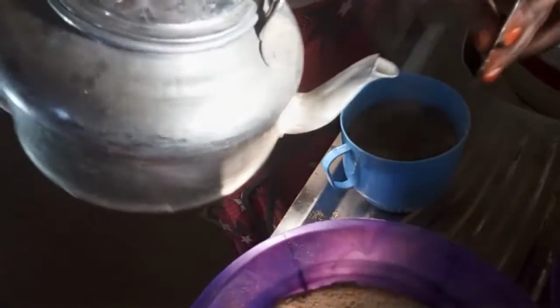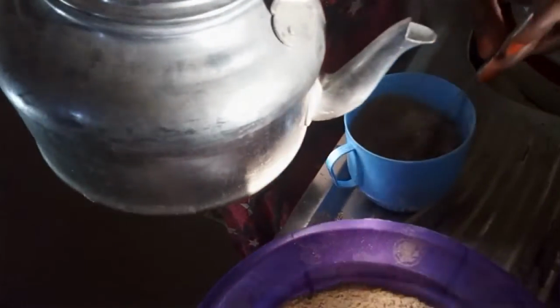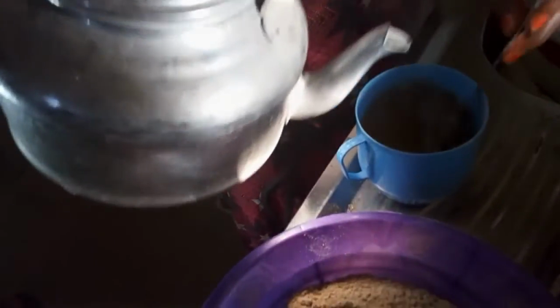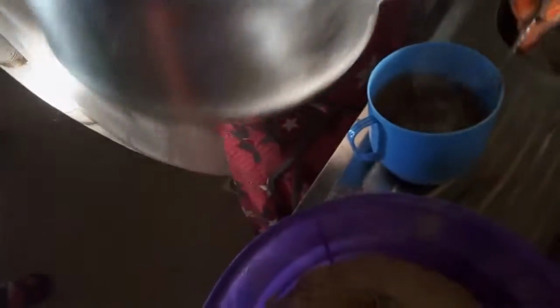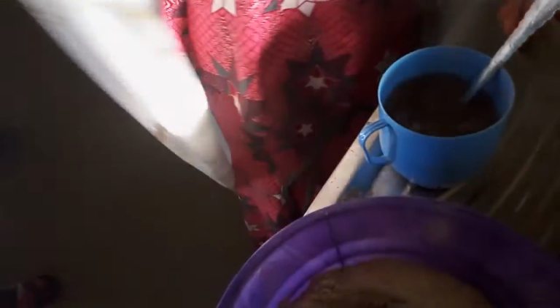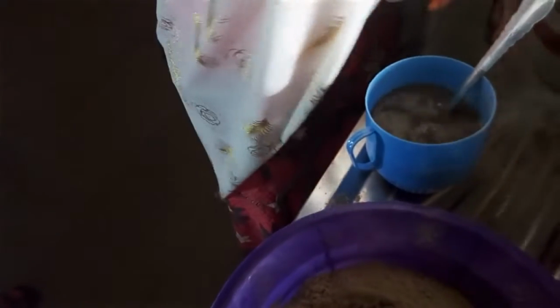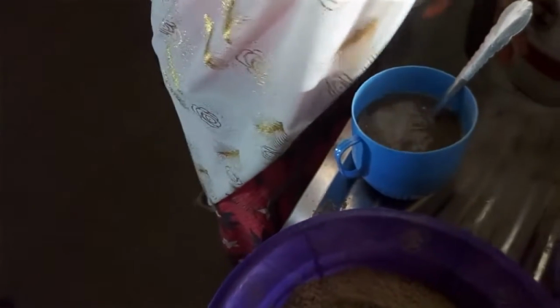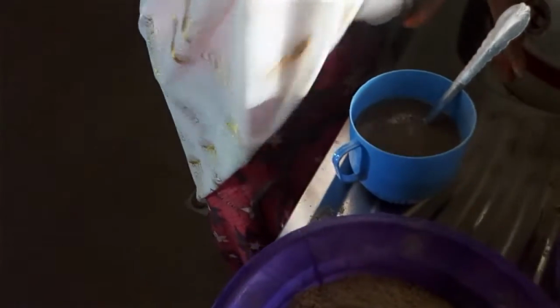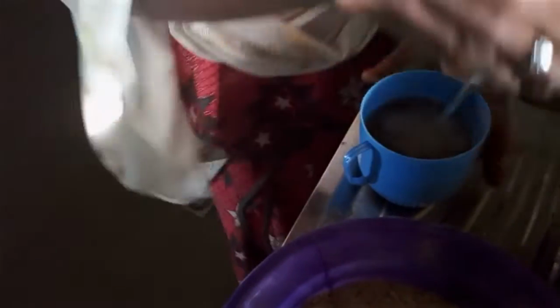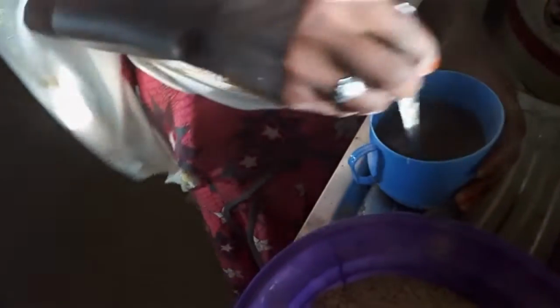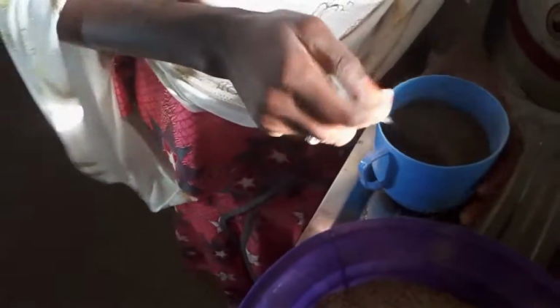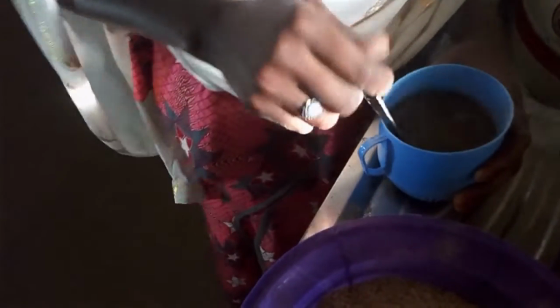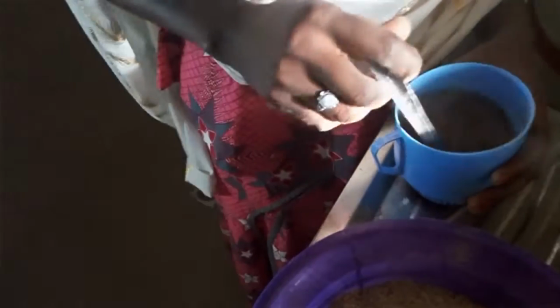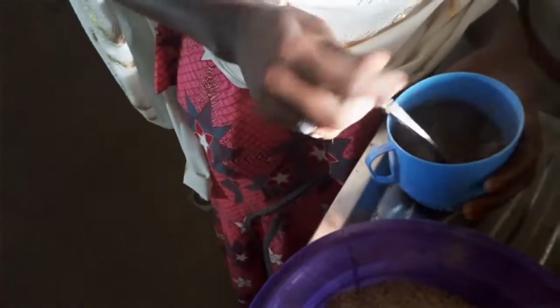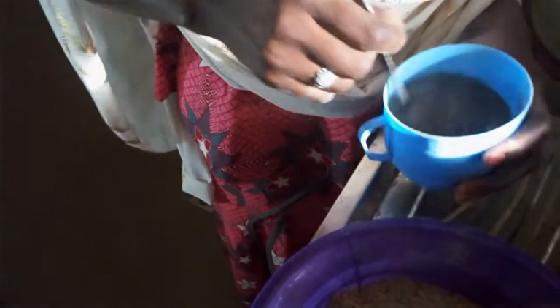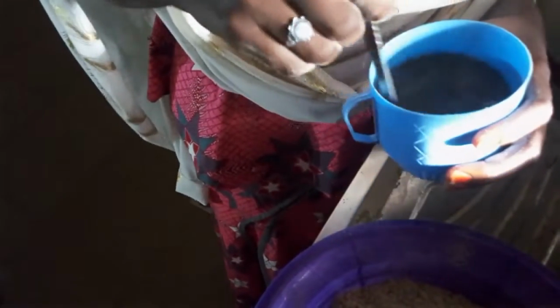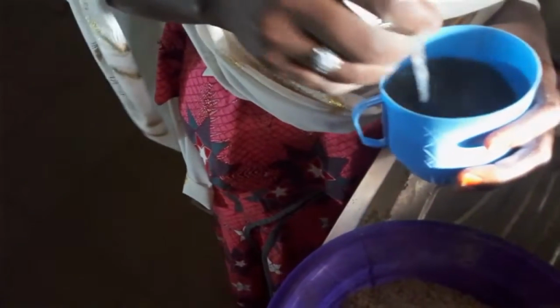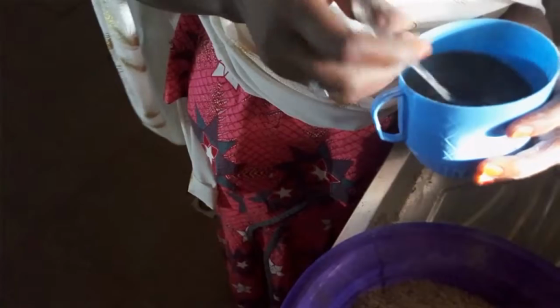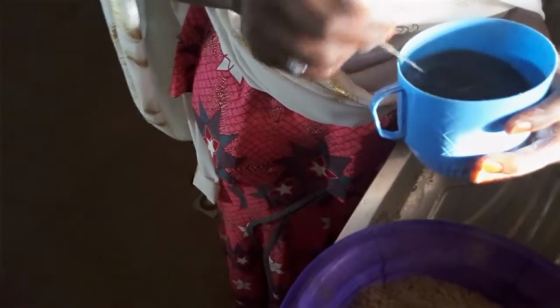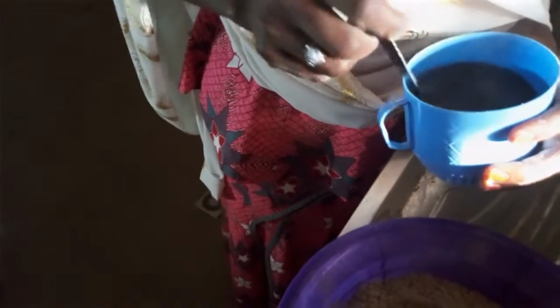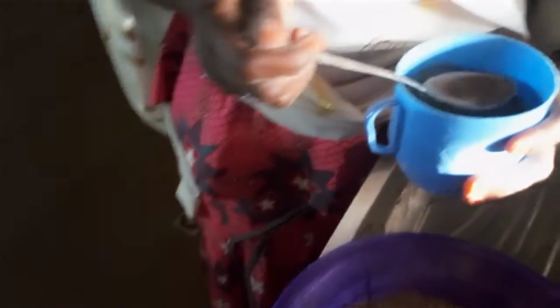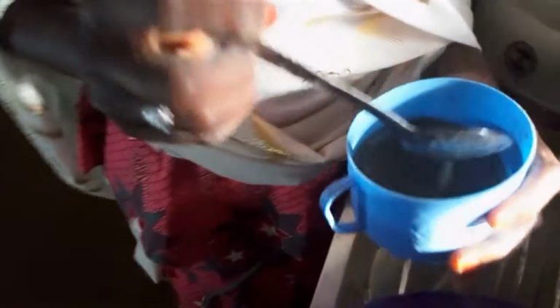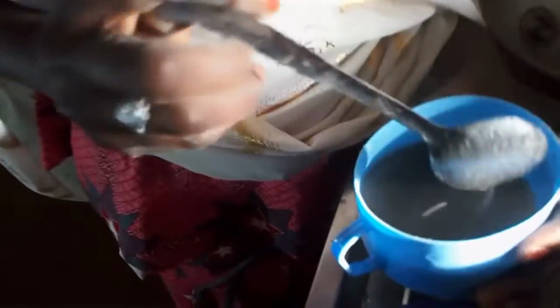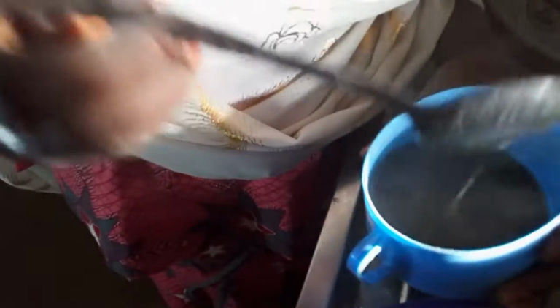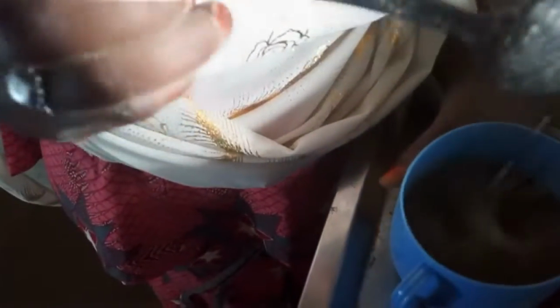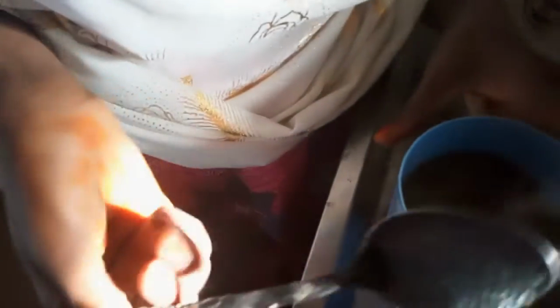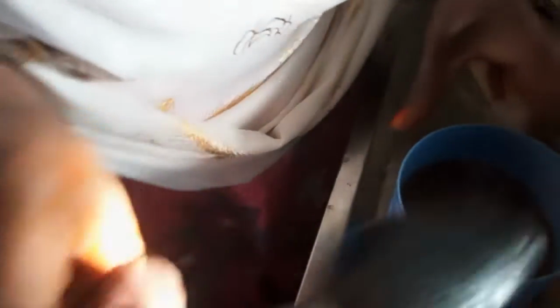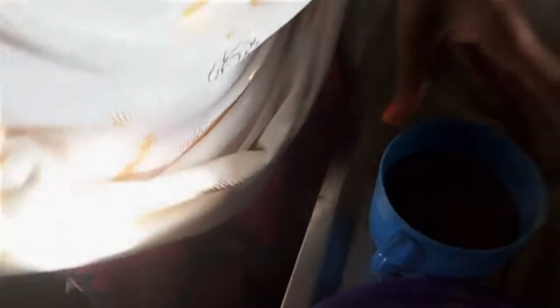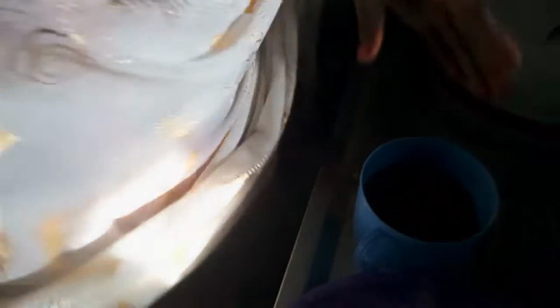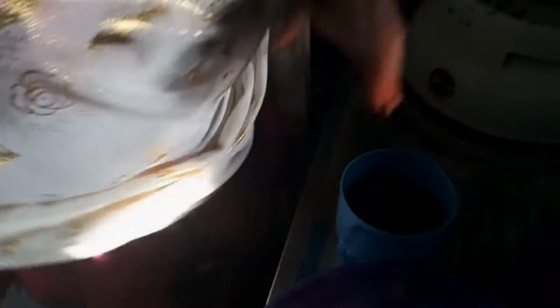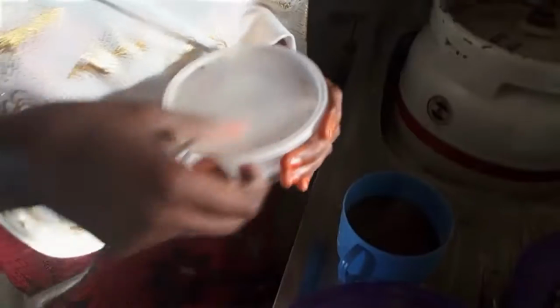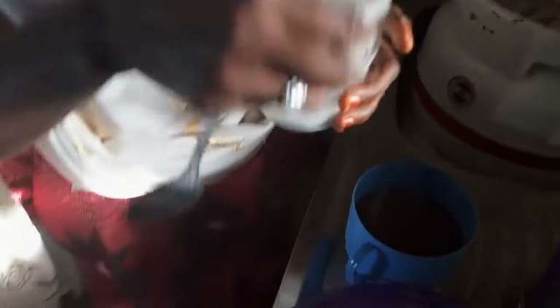And also mix it. When we mix it, we can add an amount of sugar to it for taste.